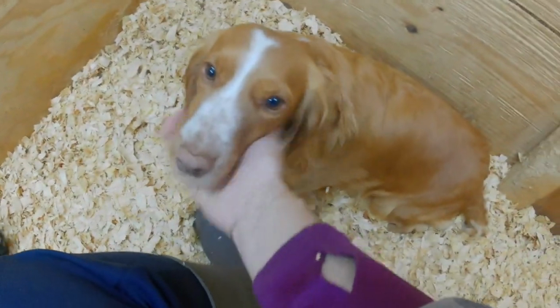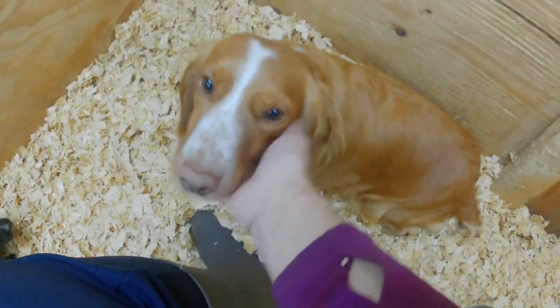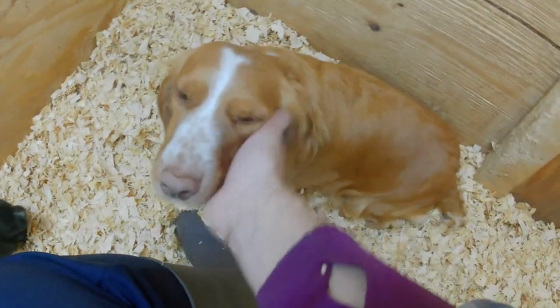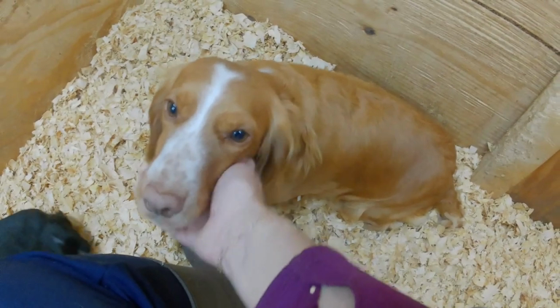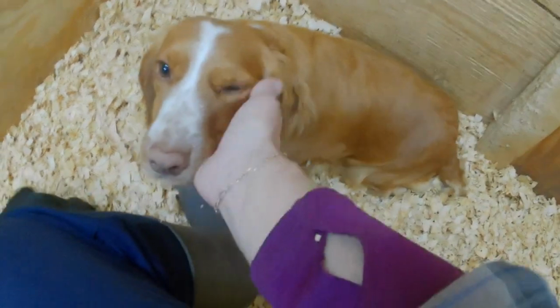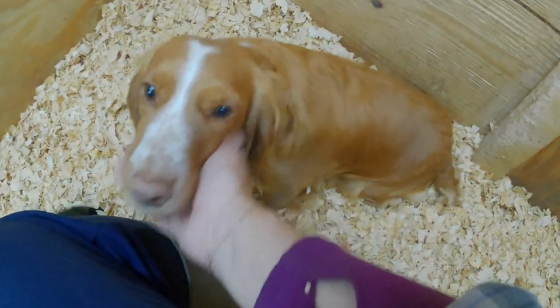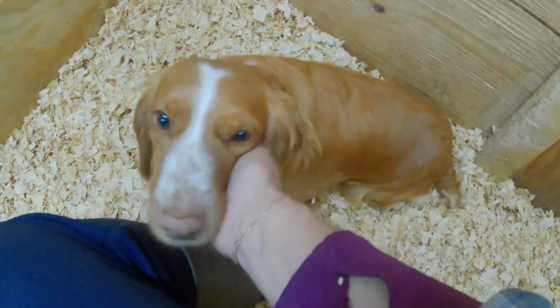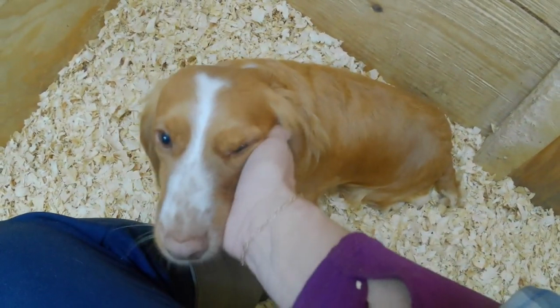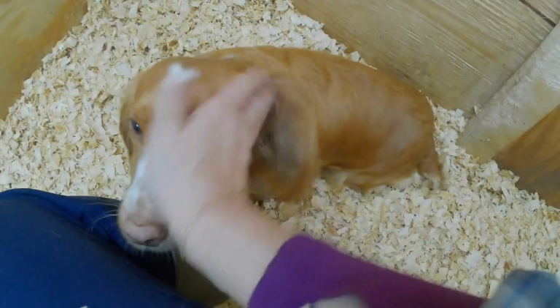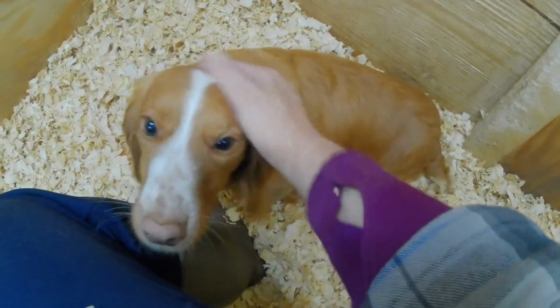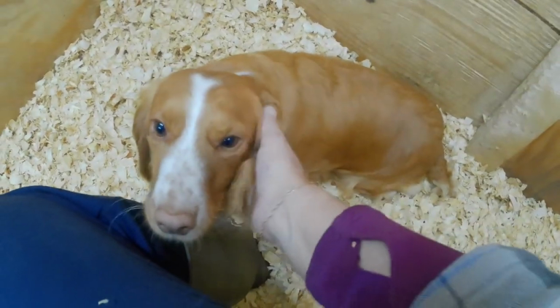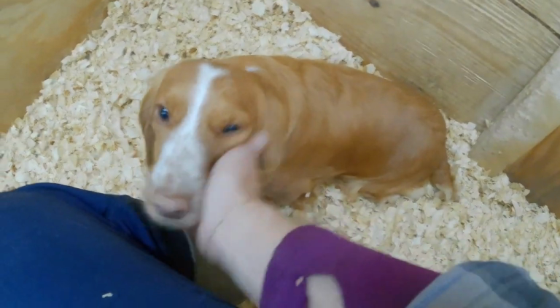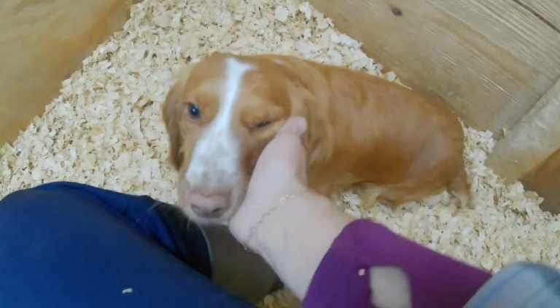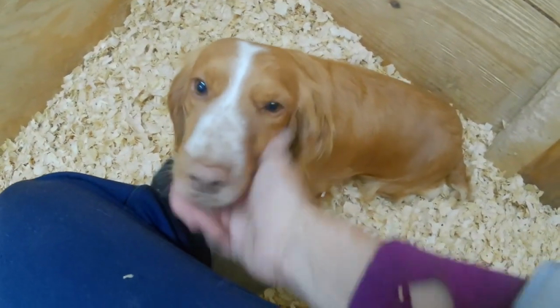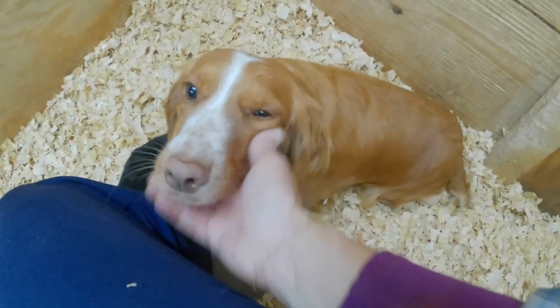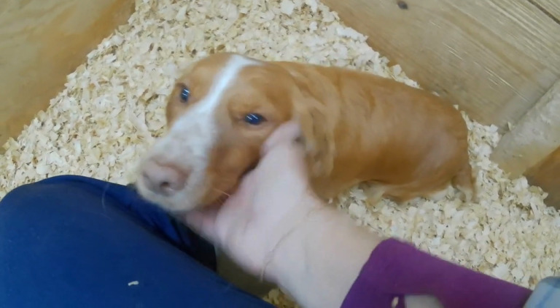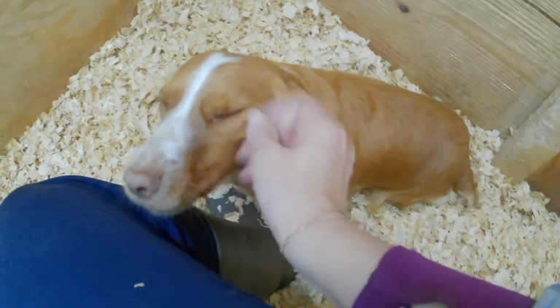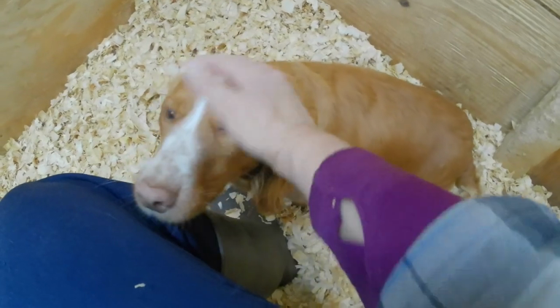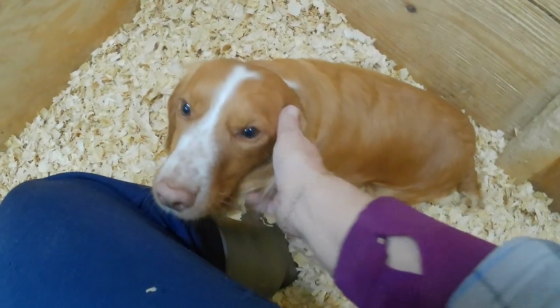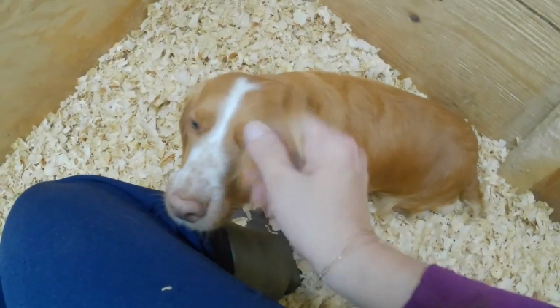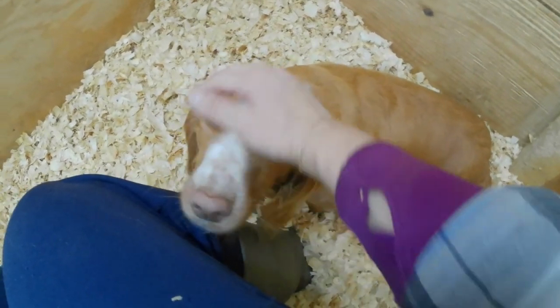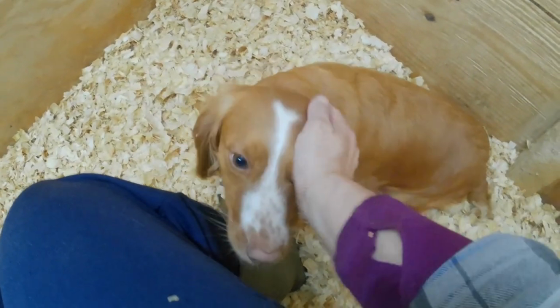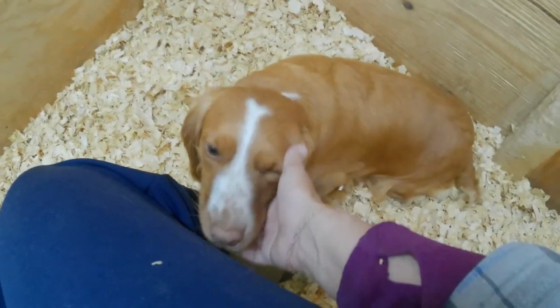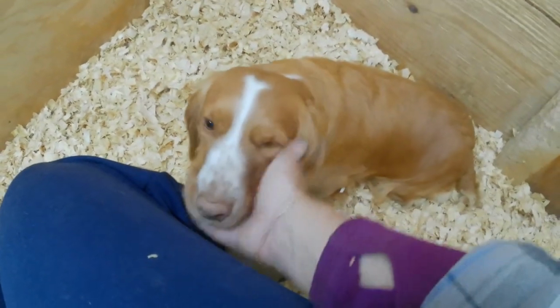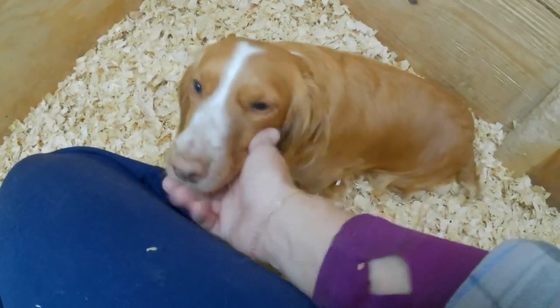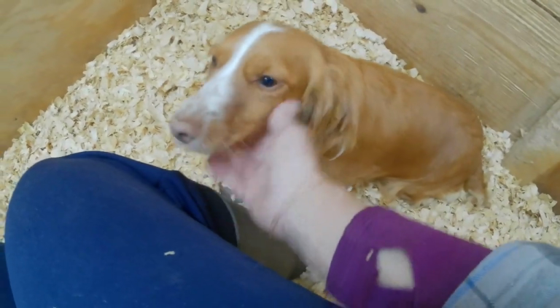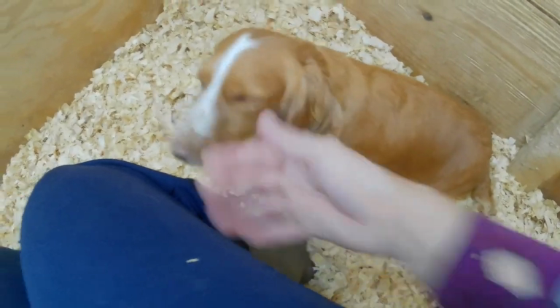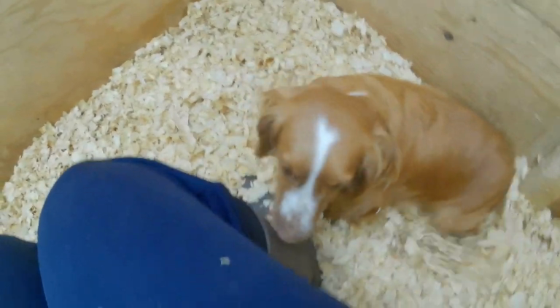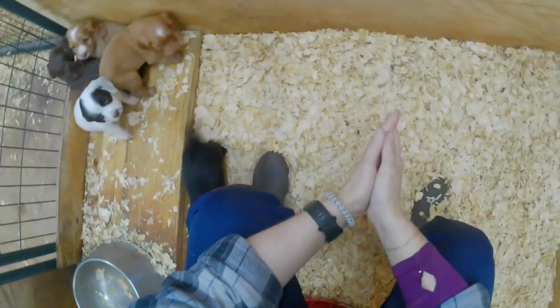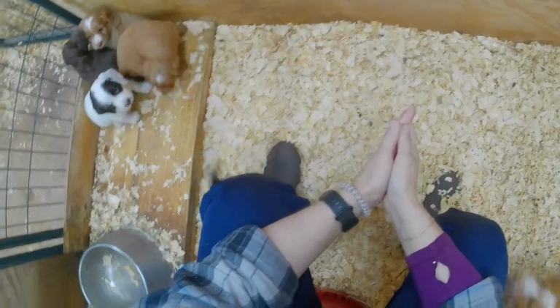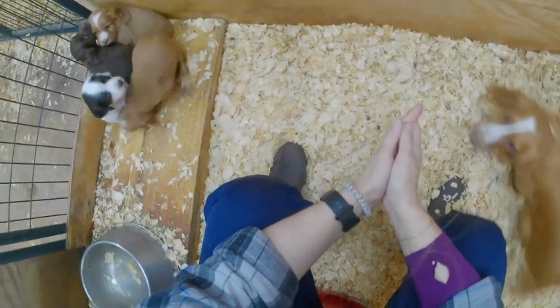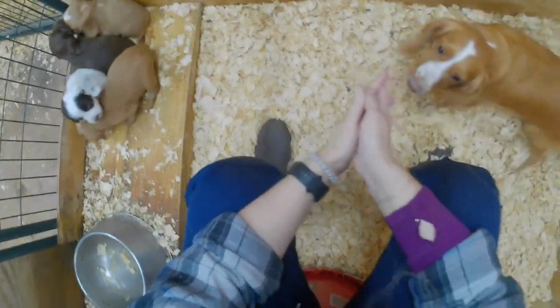This is Little Mama and her litter of English Cocker Spaniel puppies. Mama's official name is Ruby, and she has five babies.